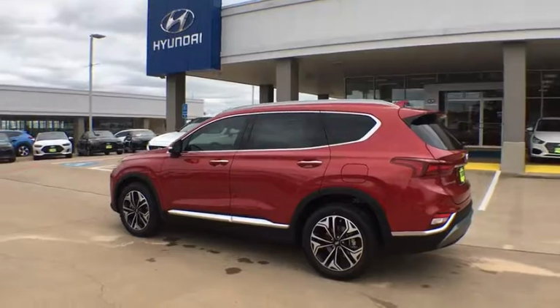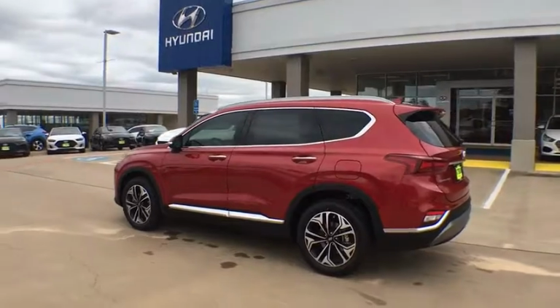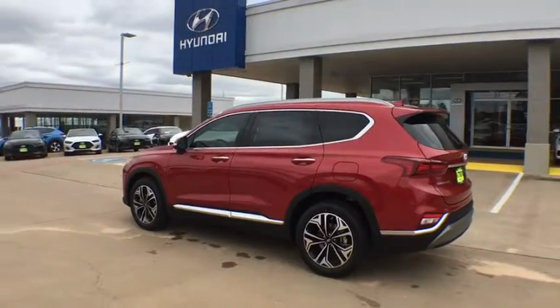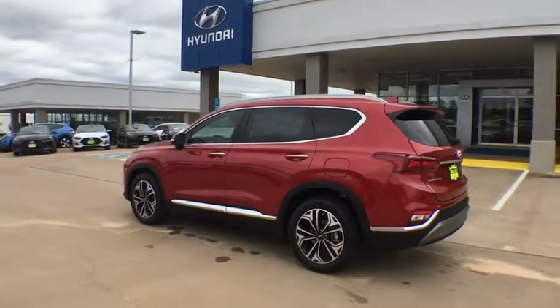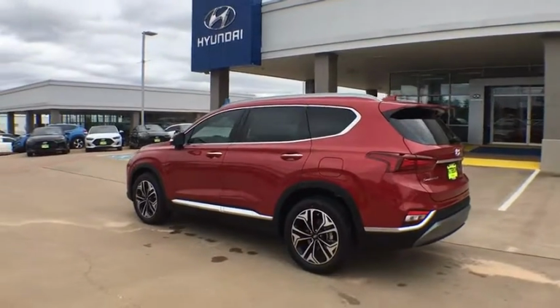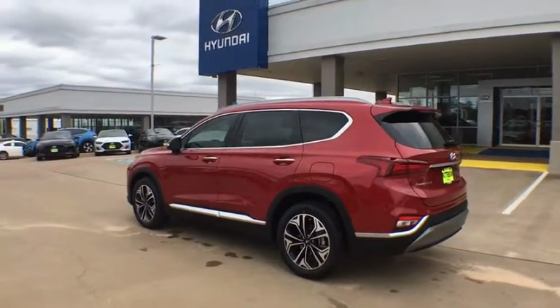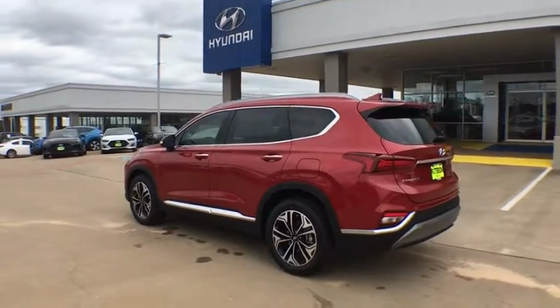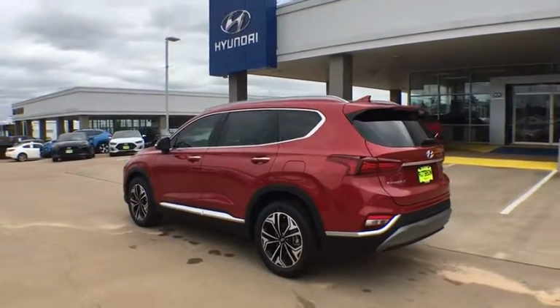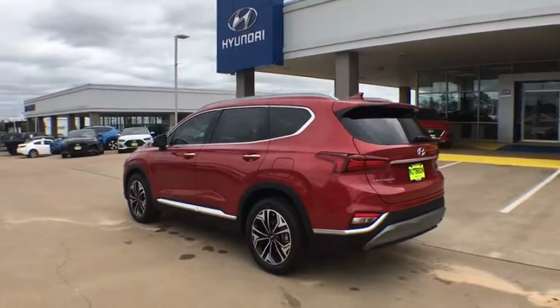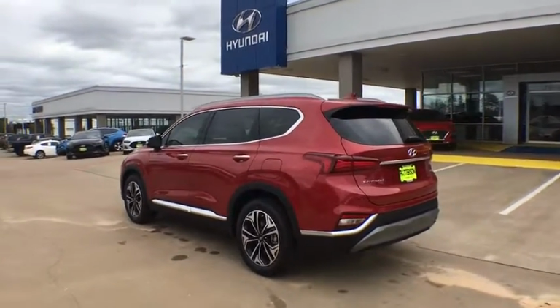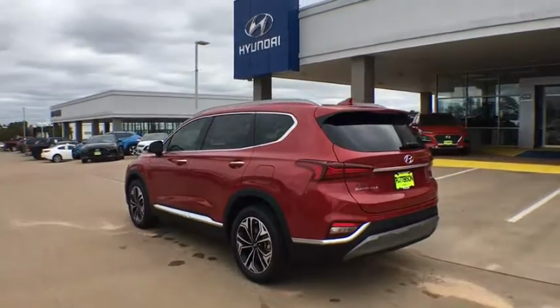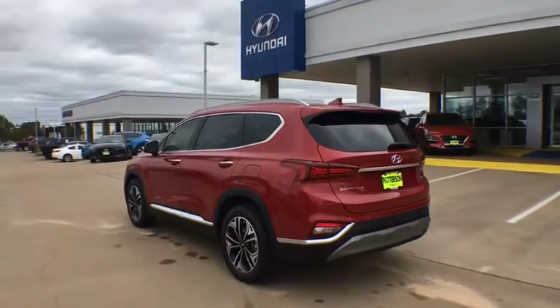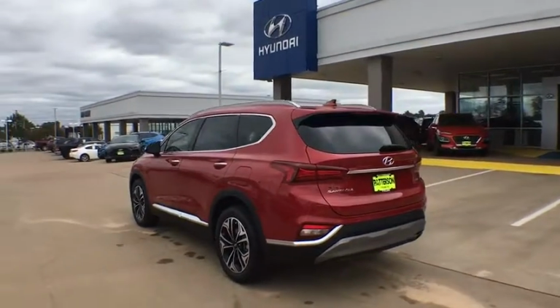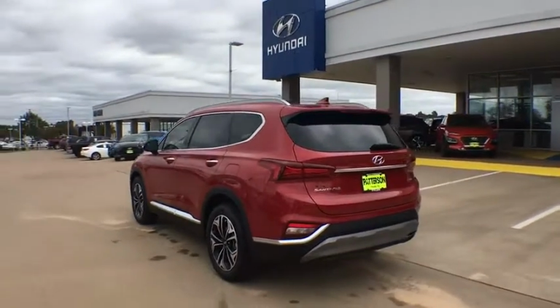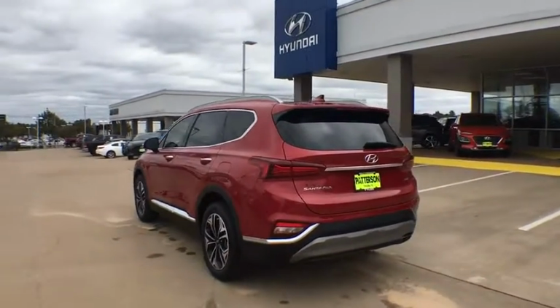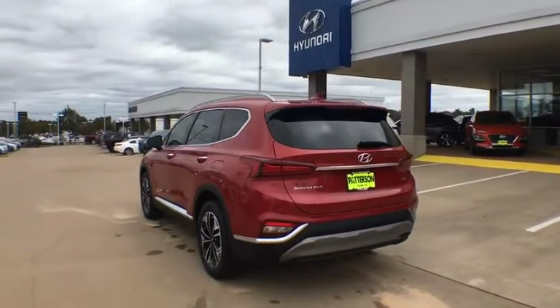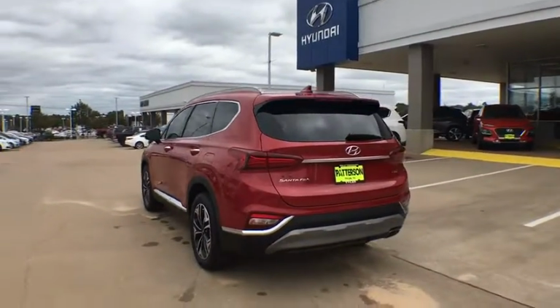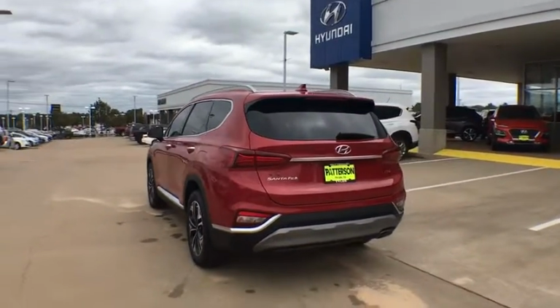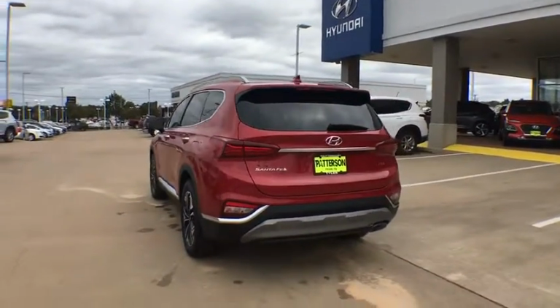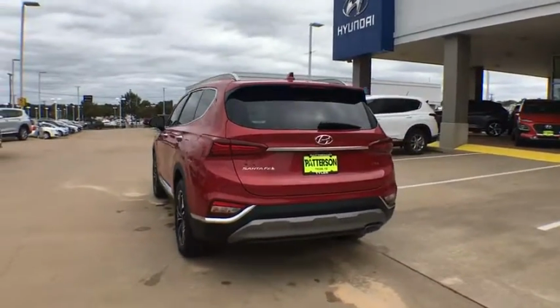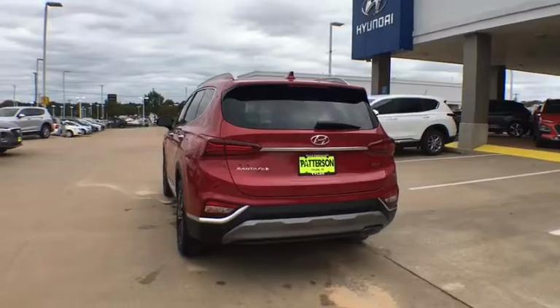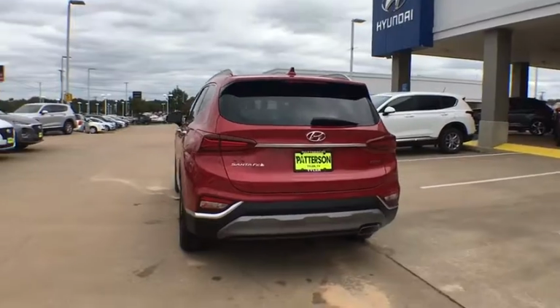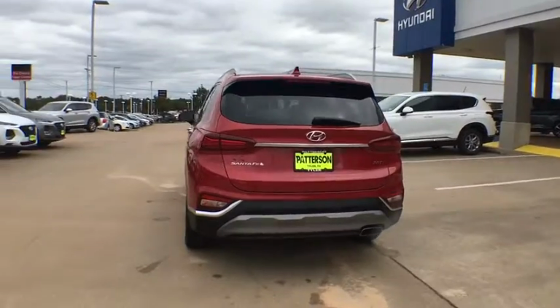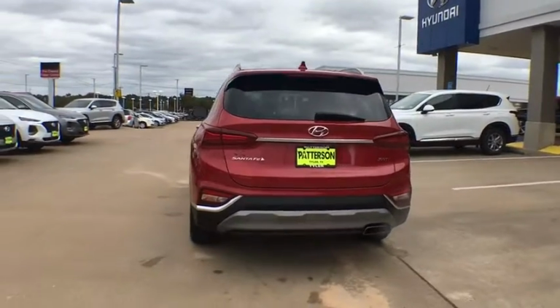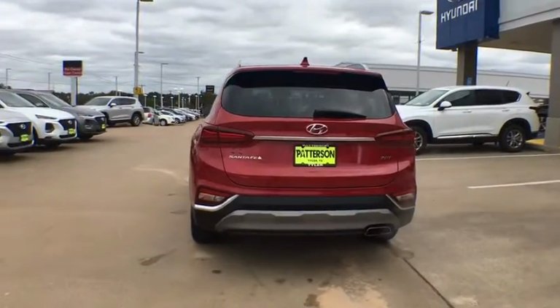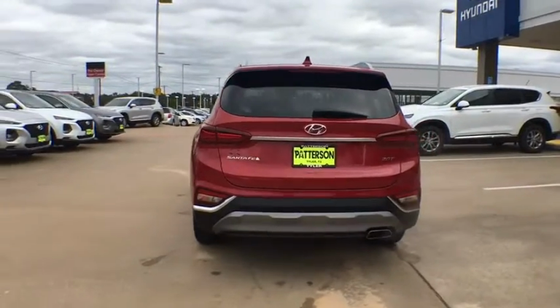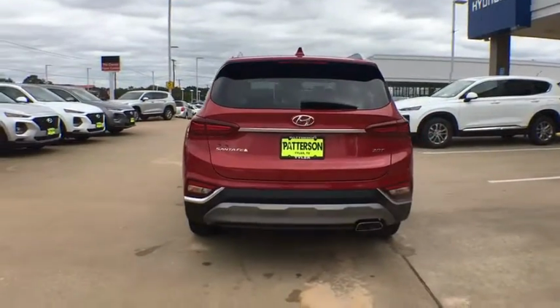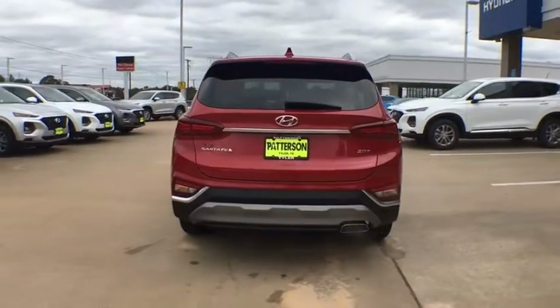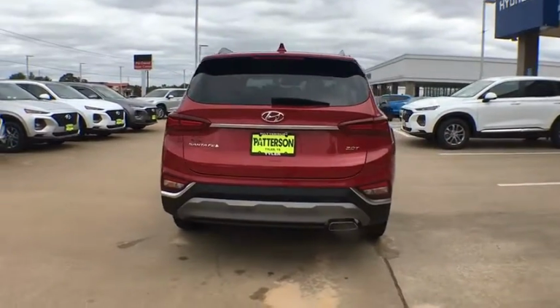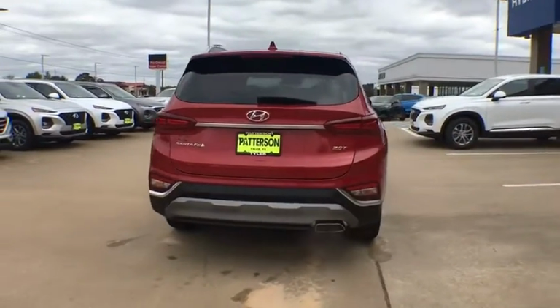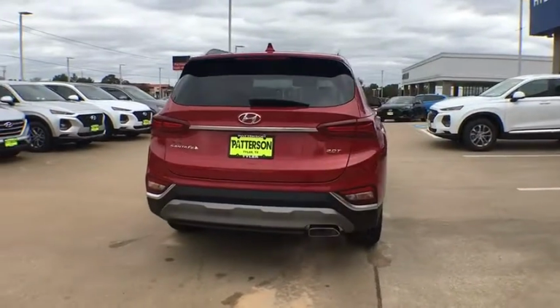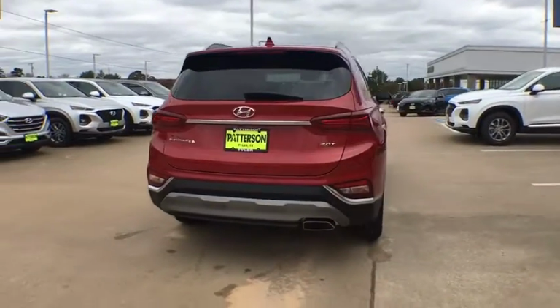Remote engine start. Power passenger seat. Power liftgate. Keyless entry. Backup camera. Navigation system. Leather wrapped steering wheel.